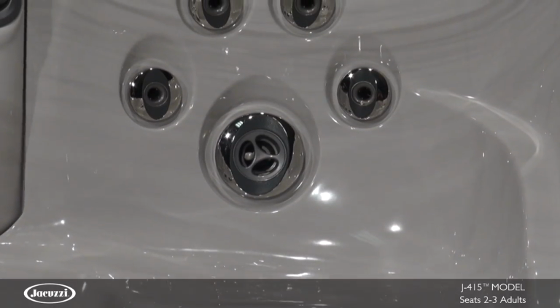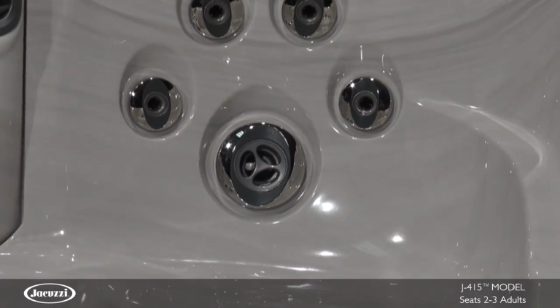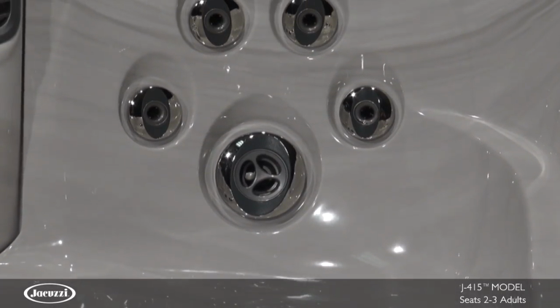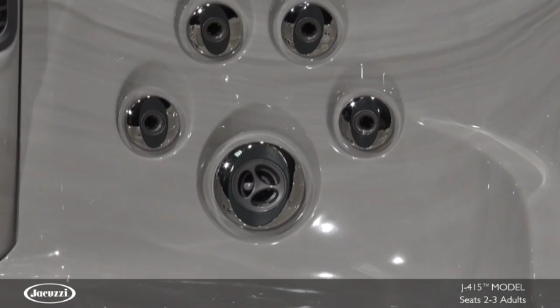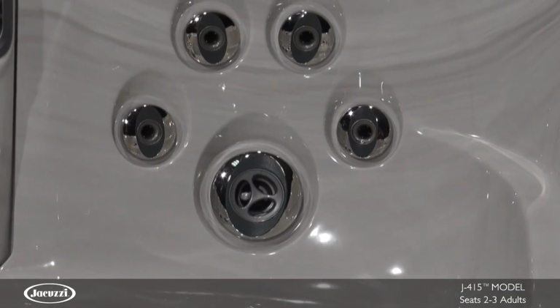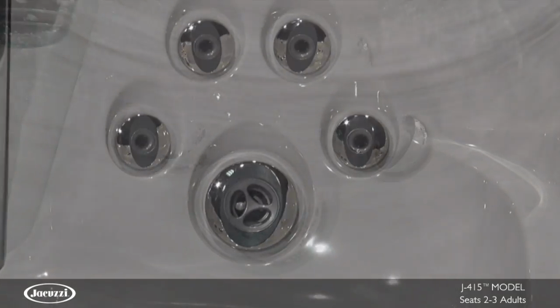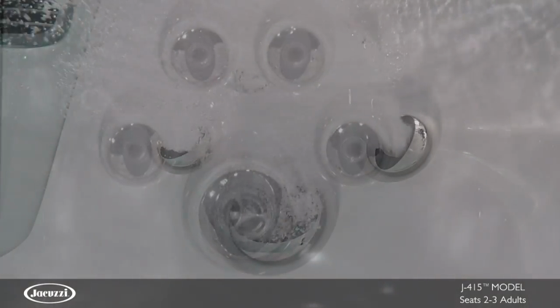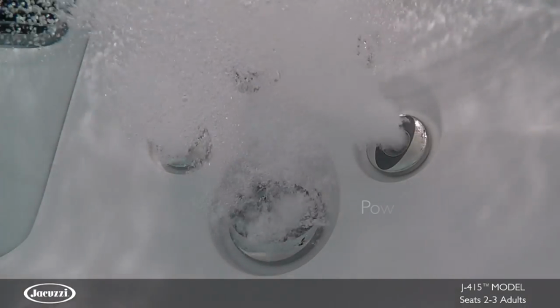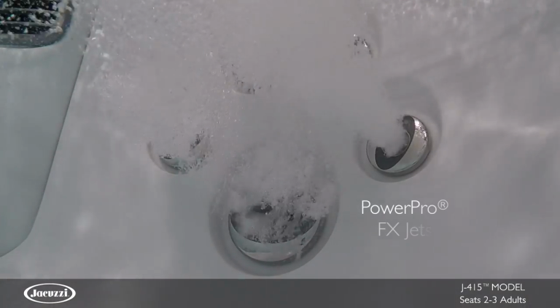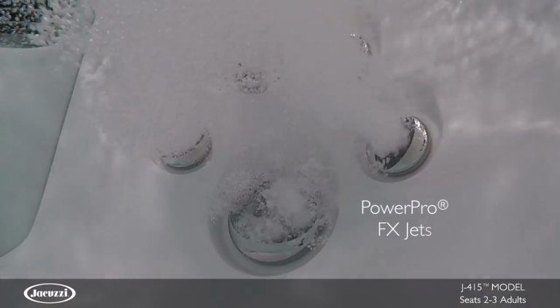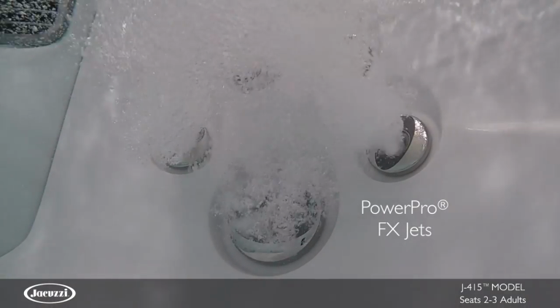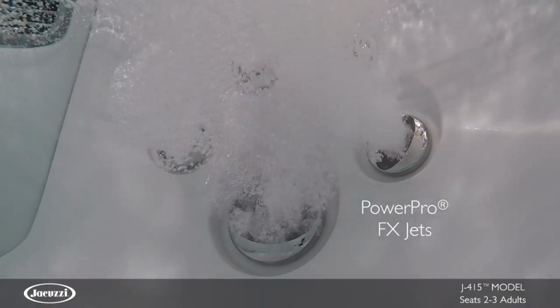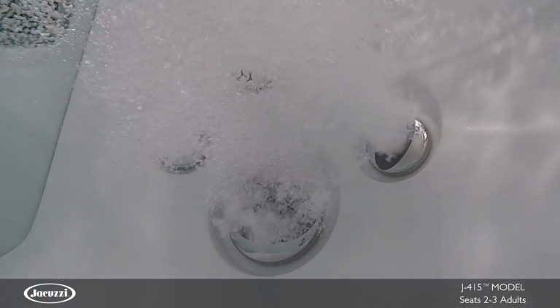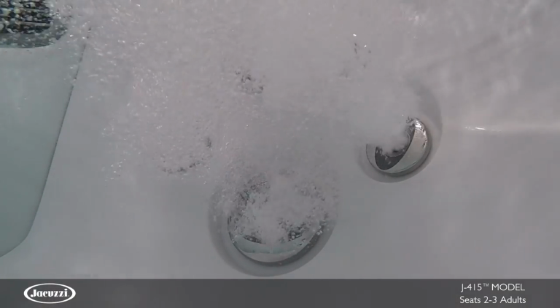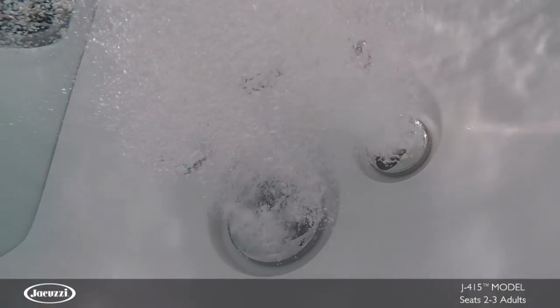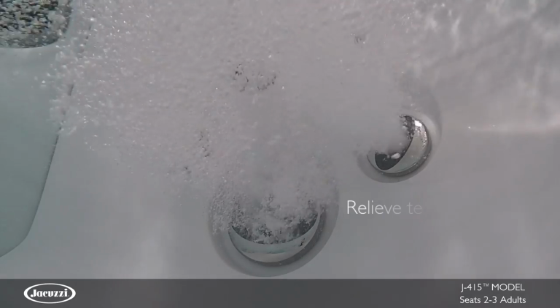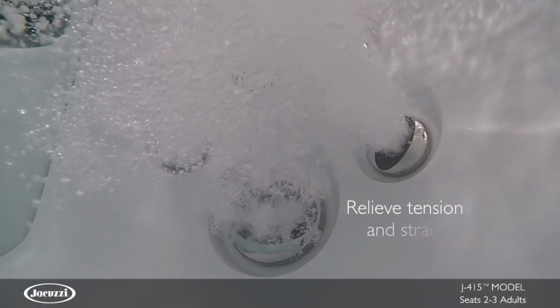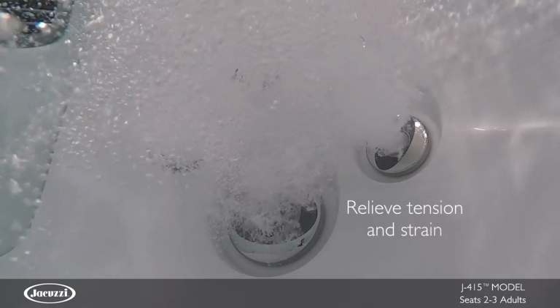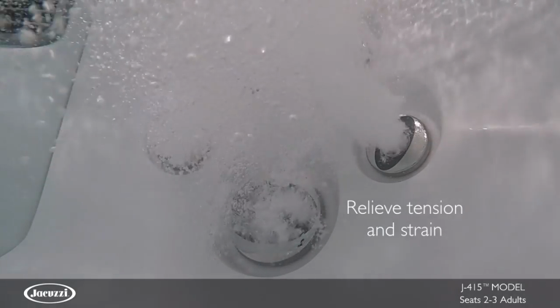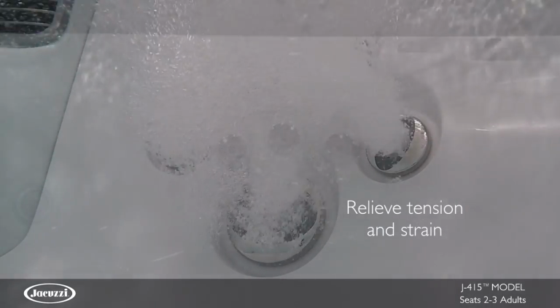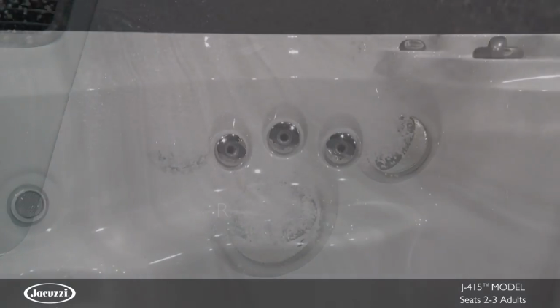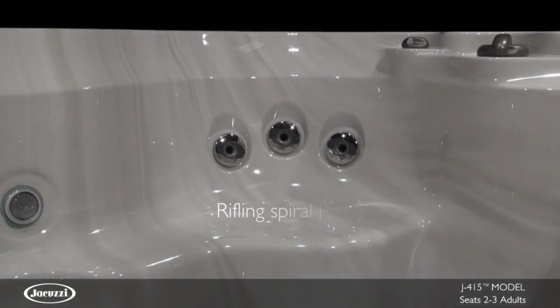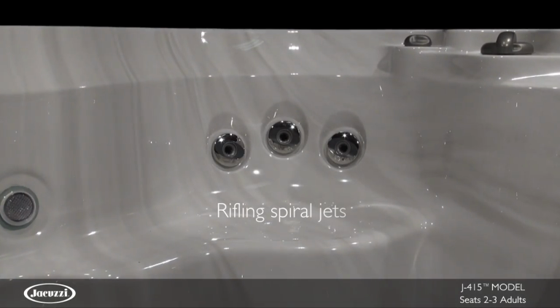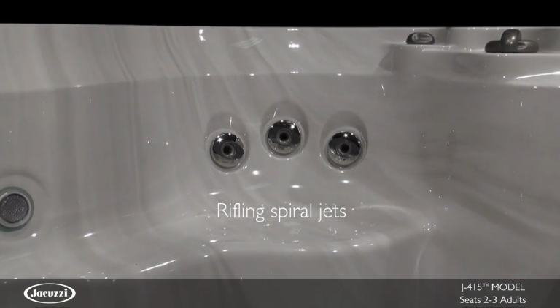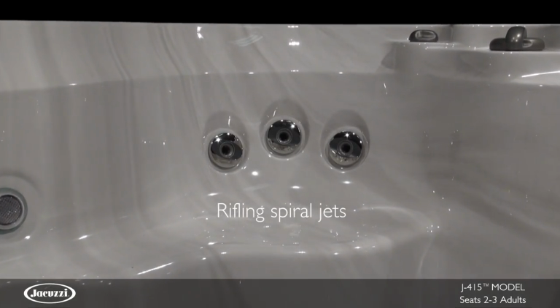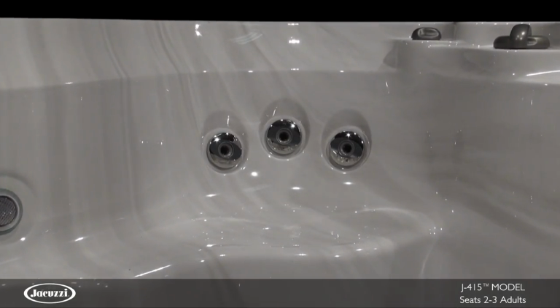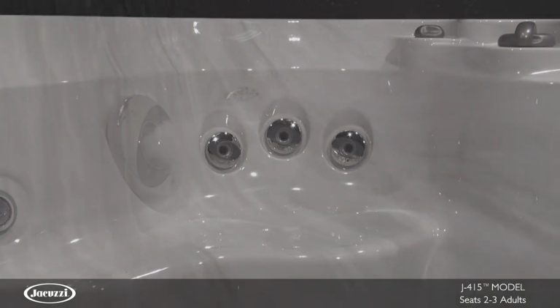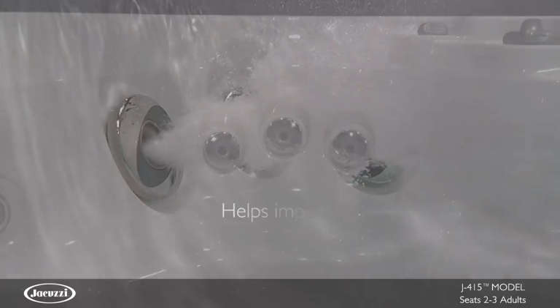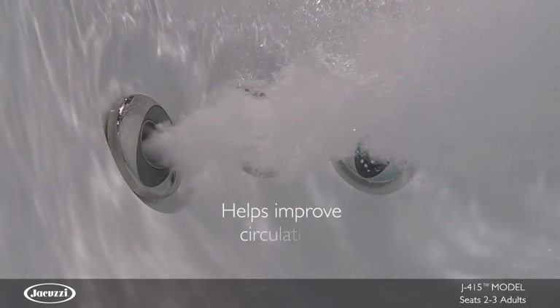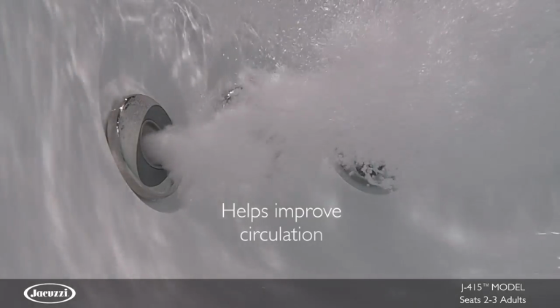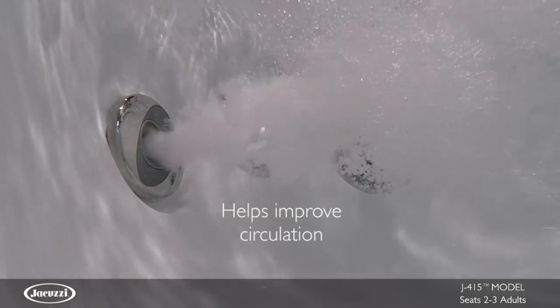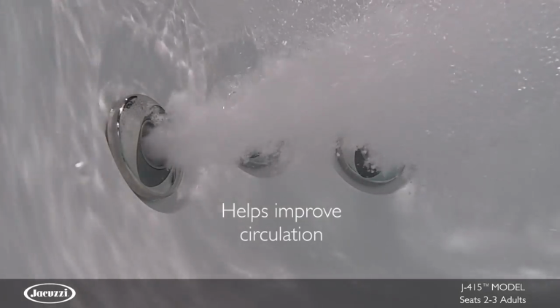Perfect for stimulating small muscle groups, the PowerPro FX jets focus on the middle of the back to relieve tension and strain. The rifling action of this spiral jet coupled with the warm water helps improve circulation.